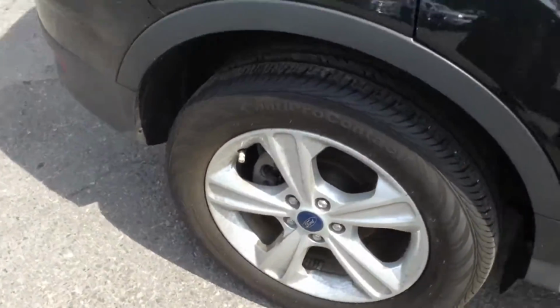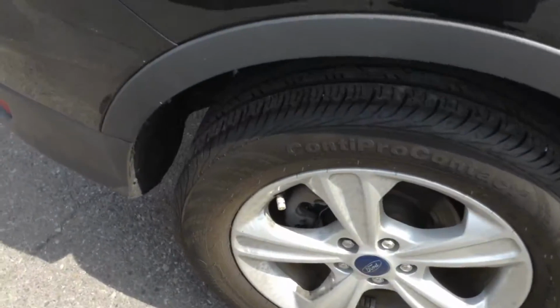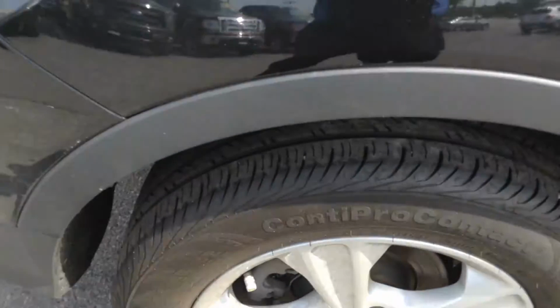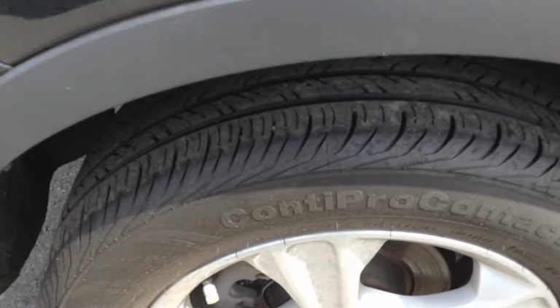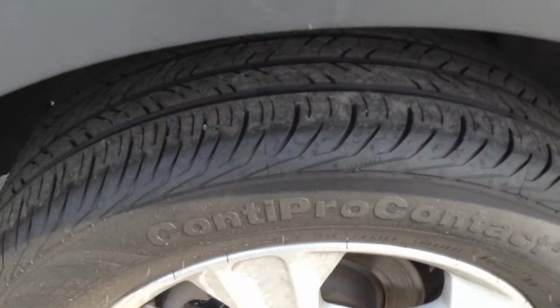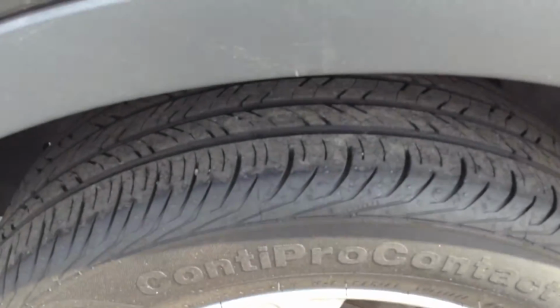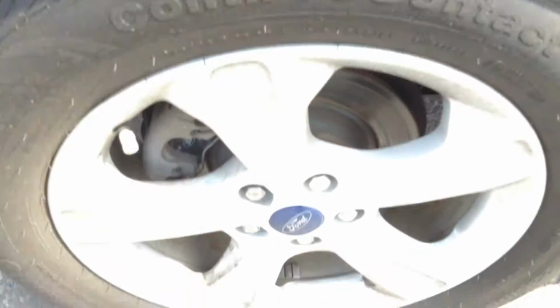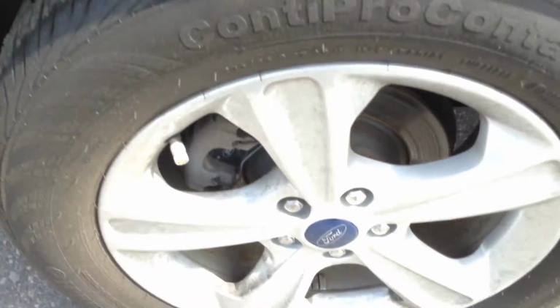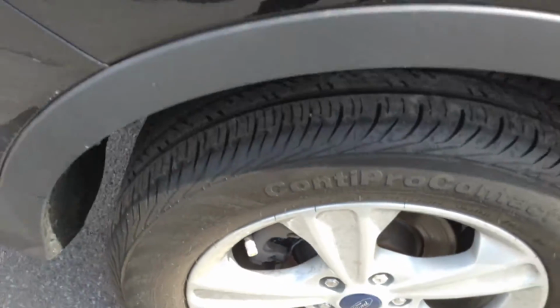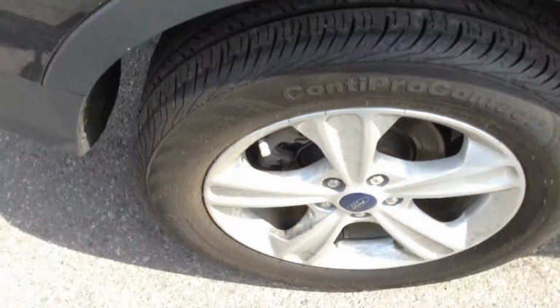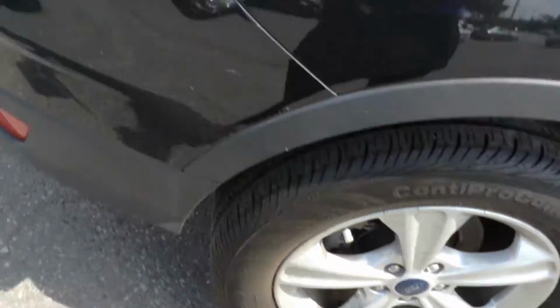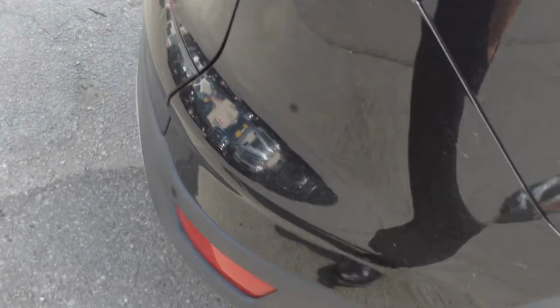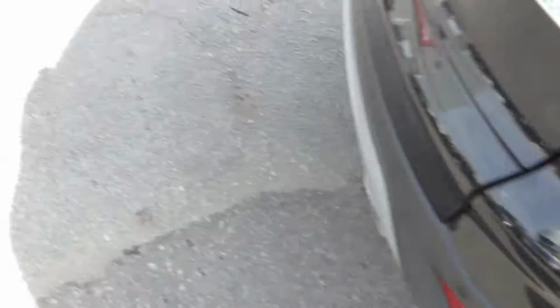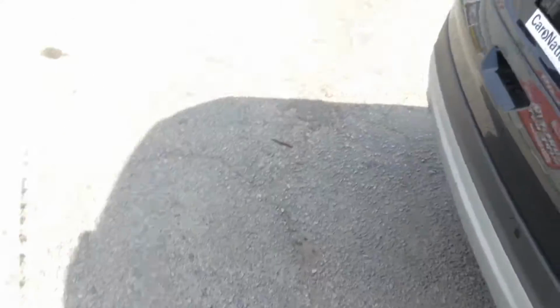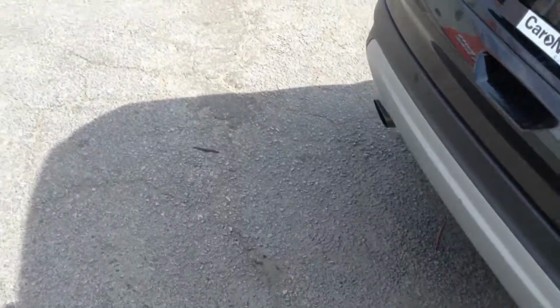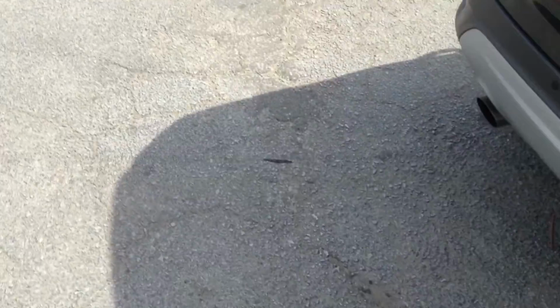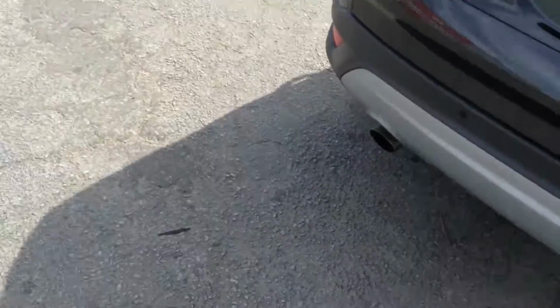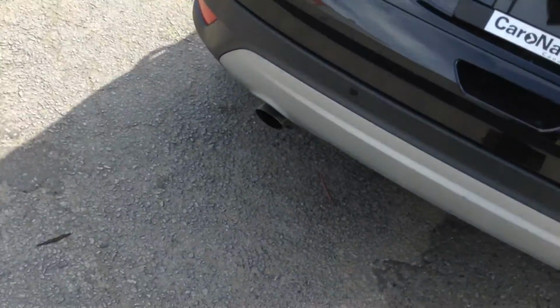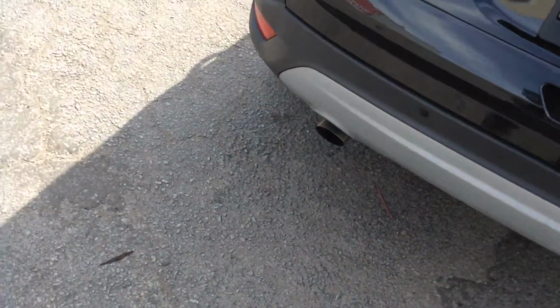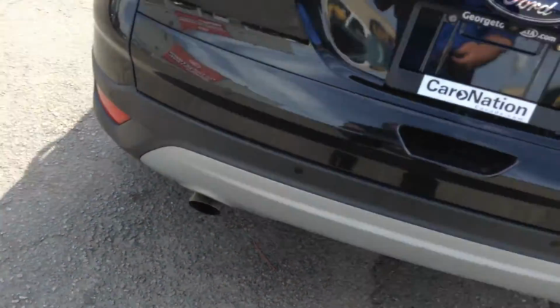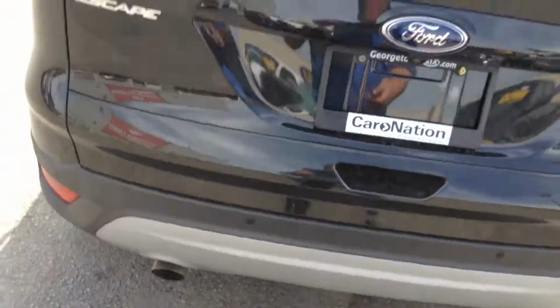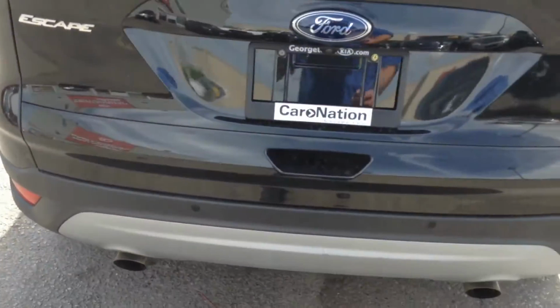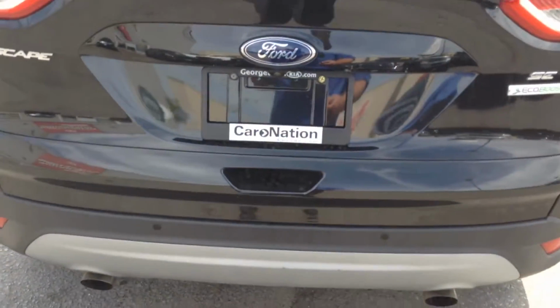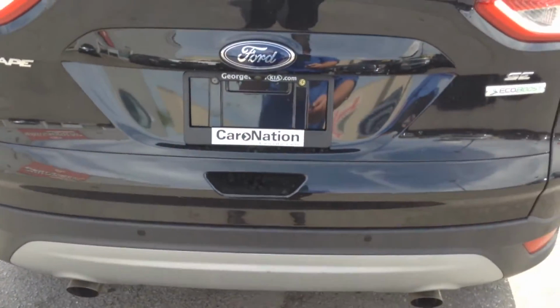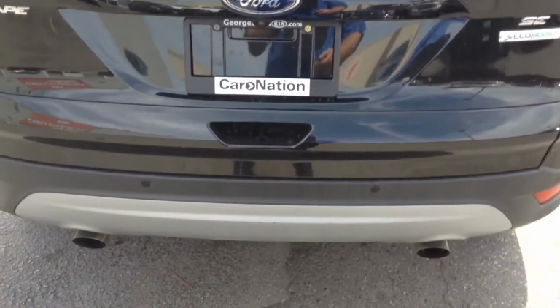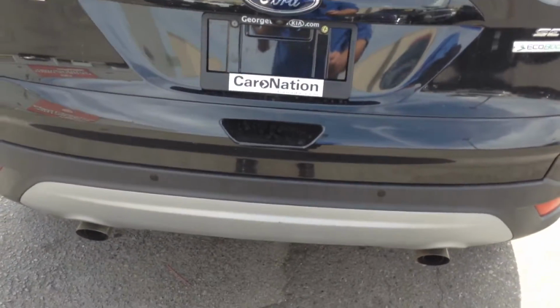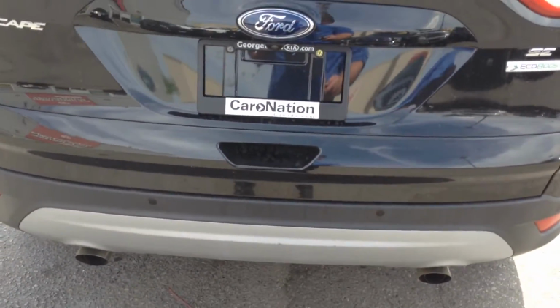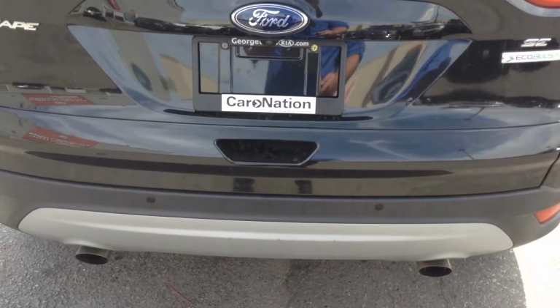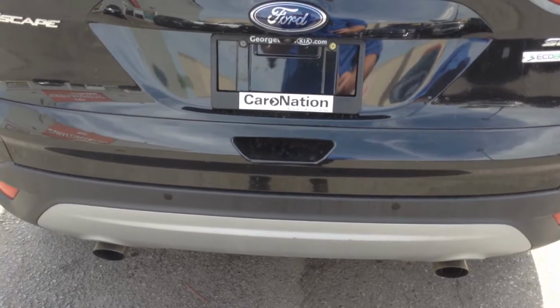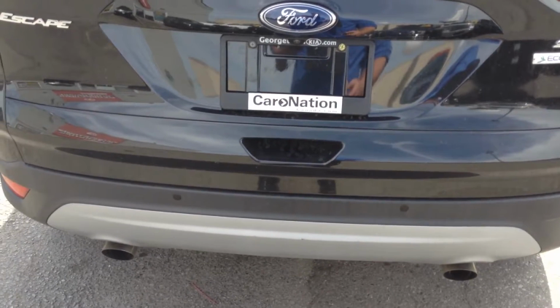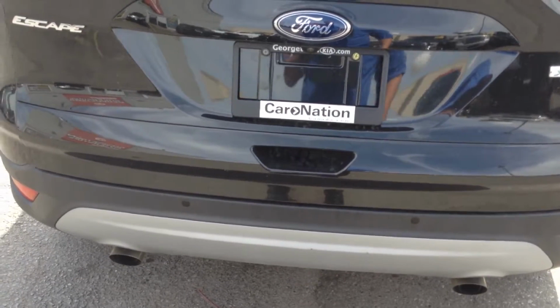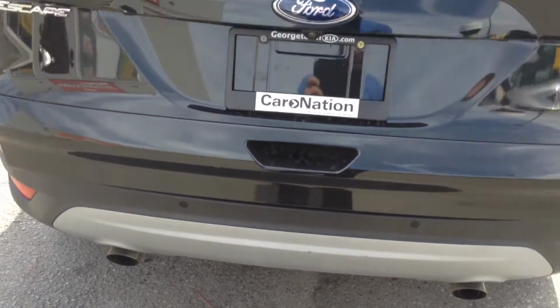Got lots of tread still left on the tires — tires are in great shape. Got the alloy wheels. You've got the backup sensors, the backup camera, and a power tailgate.